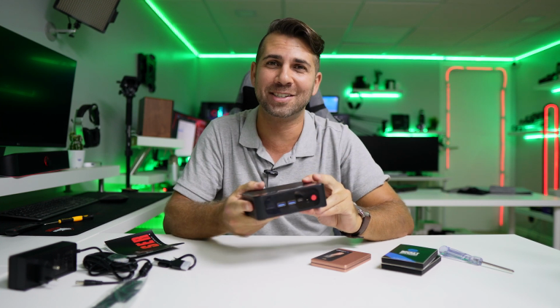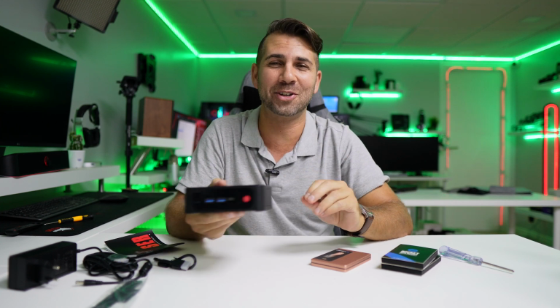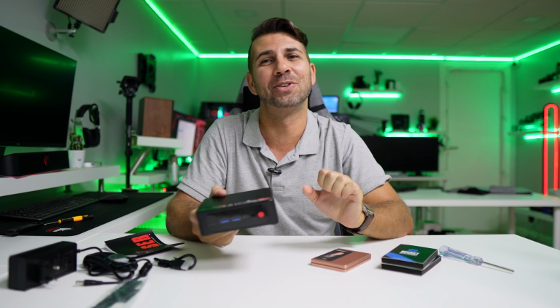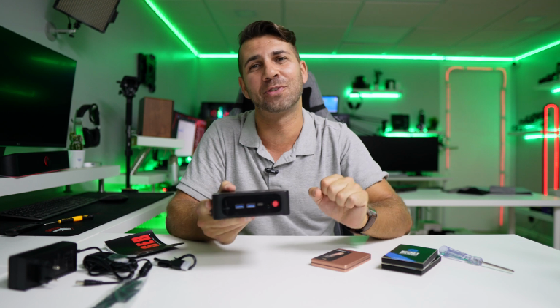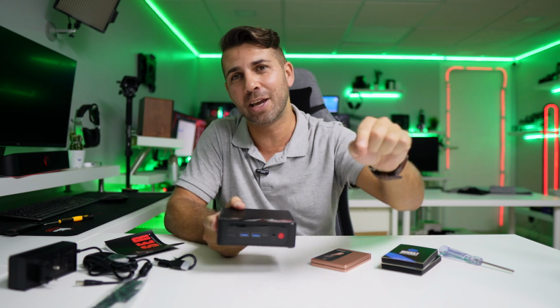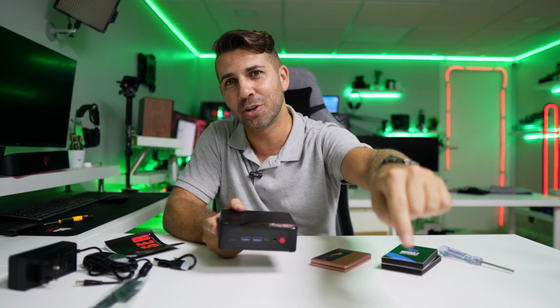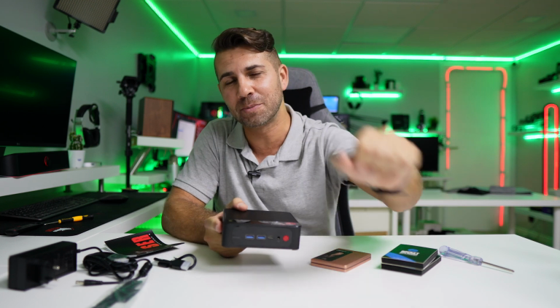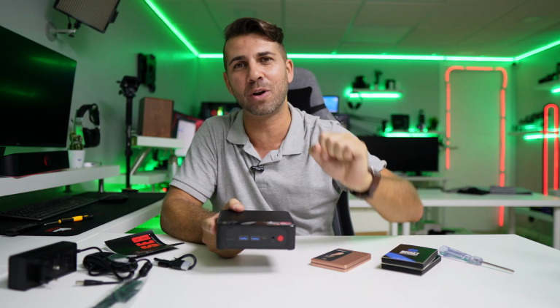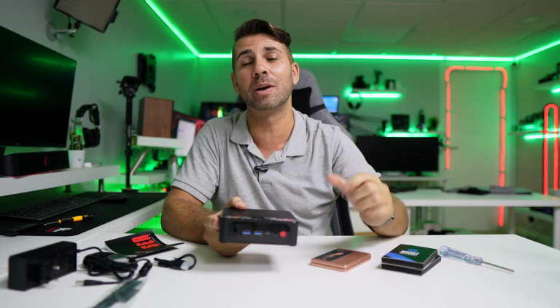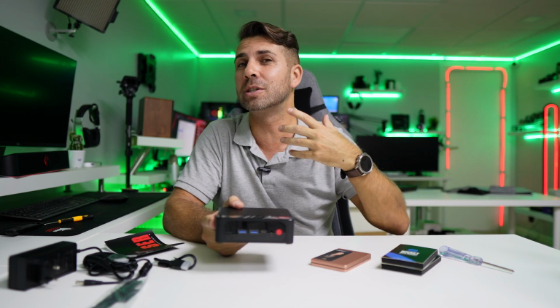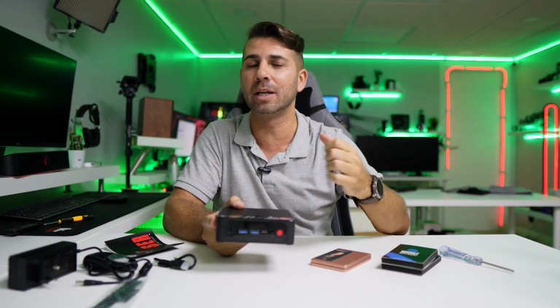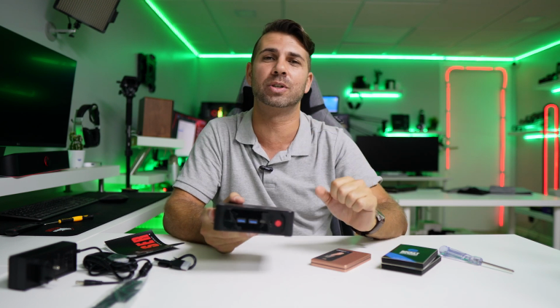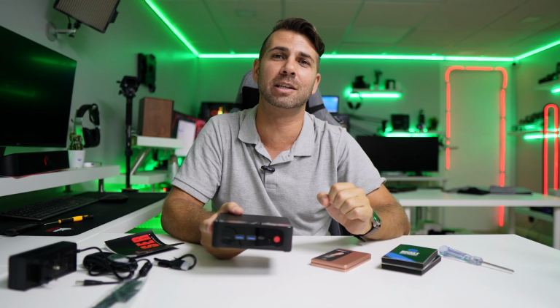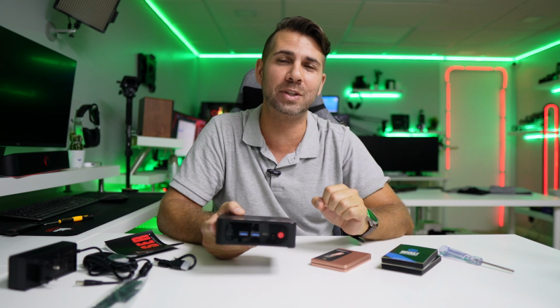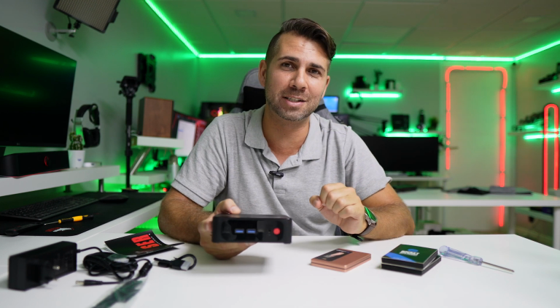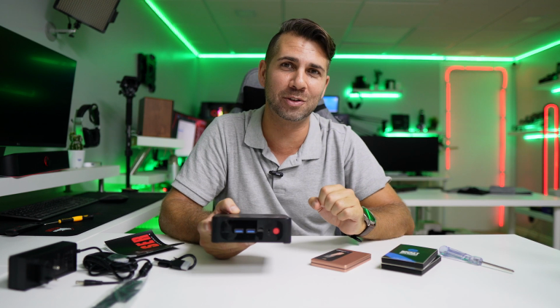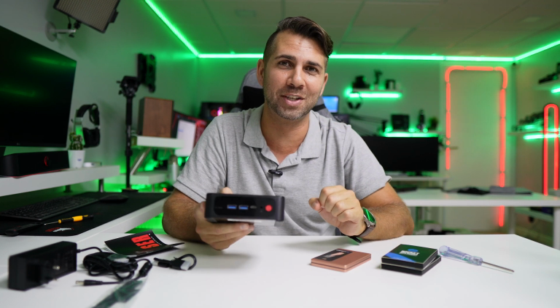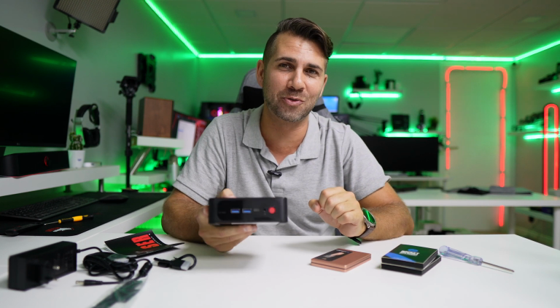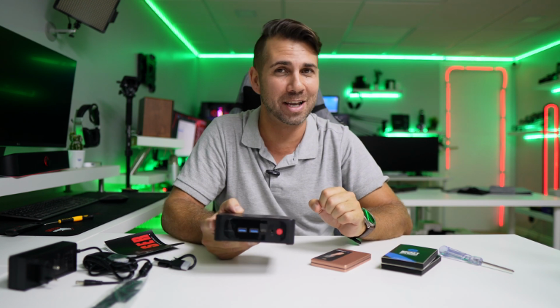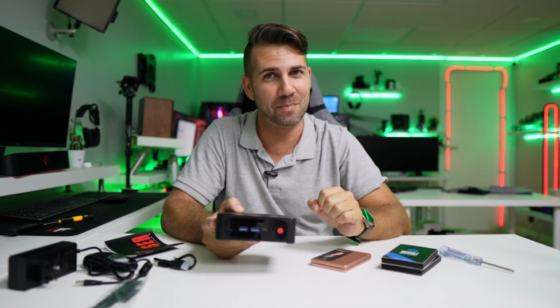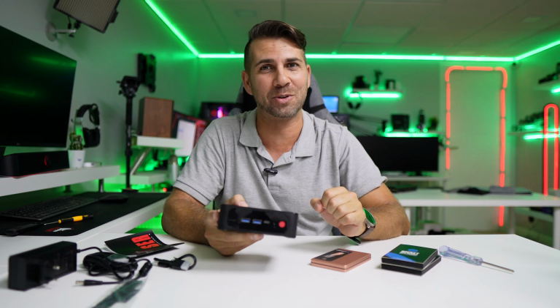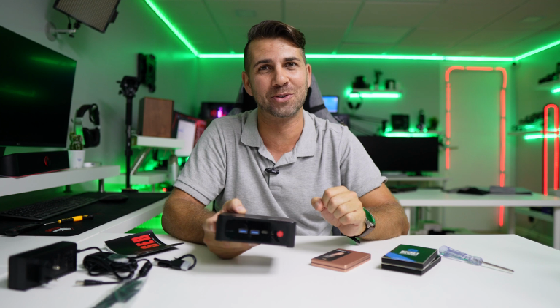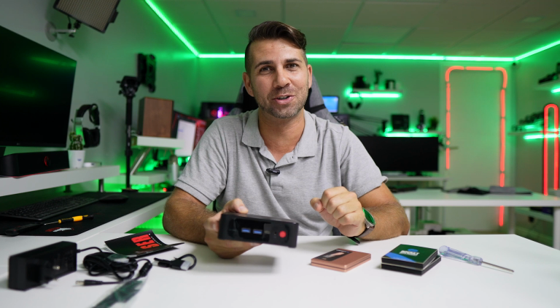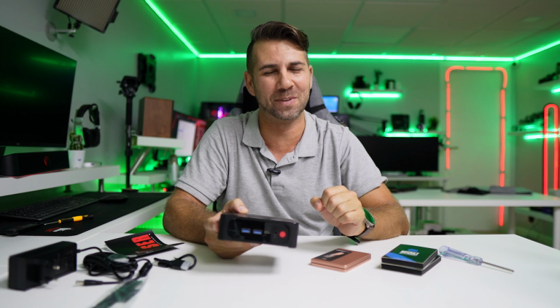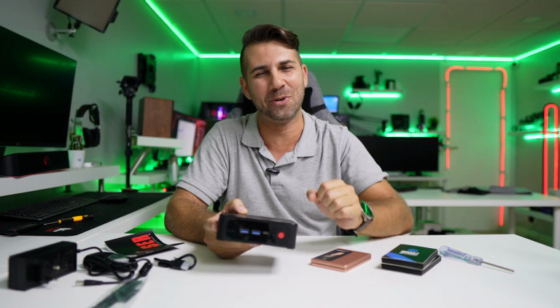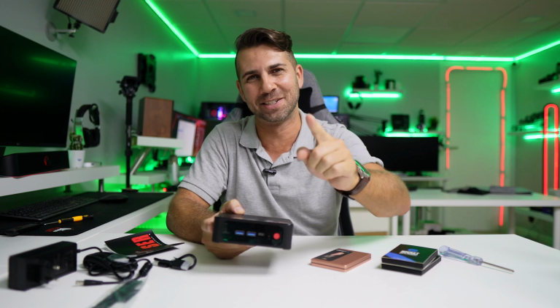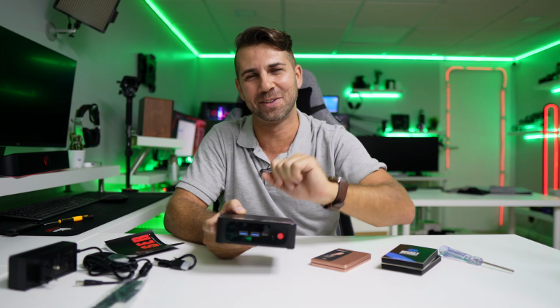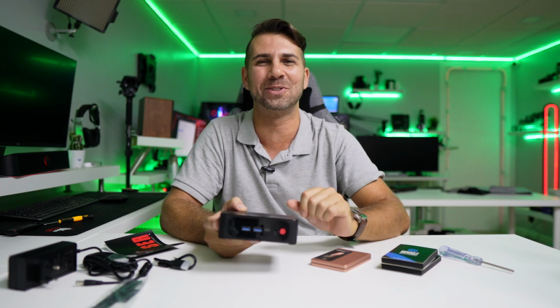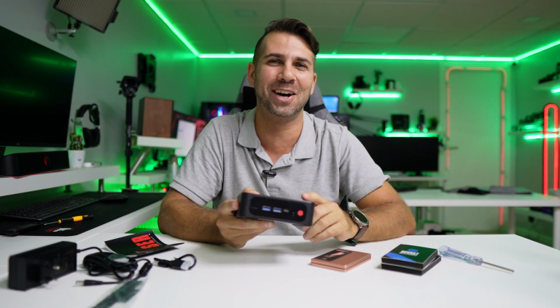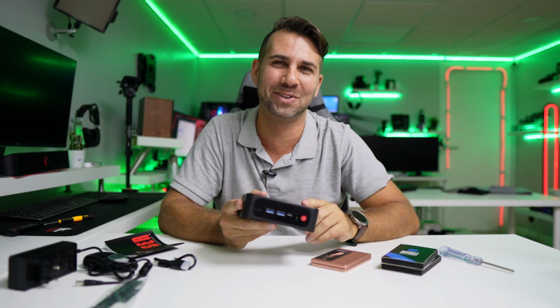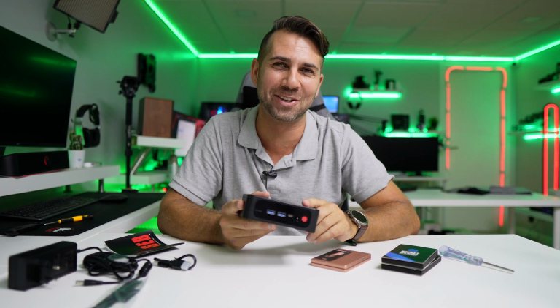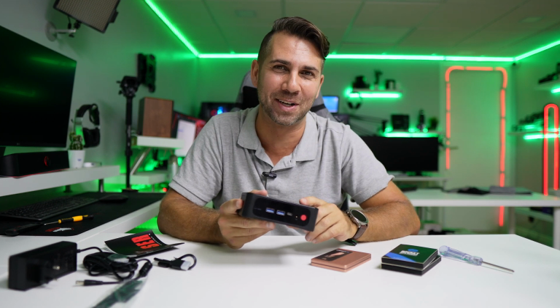In my opinion, this is a great machine overall: great metallic build quality, small footprint, easy to upgrade, and great performance for its class. If you enjoyed the video, don't forget to leave a thumbs up. My name is Wes, and as always I'll see you guys on the next one.